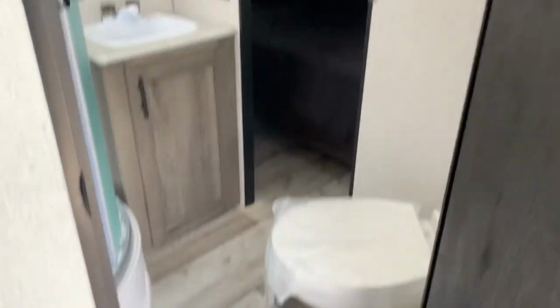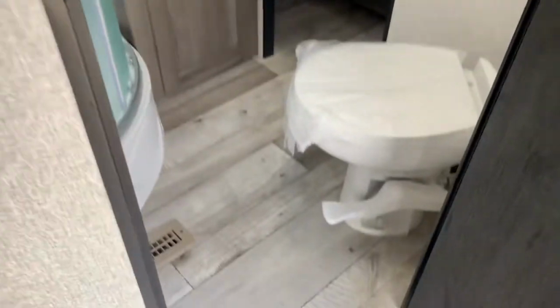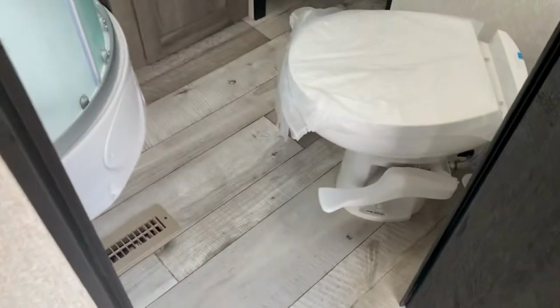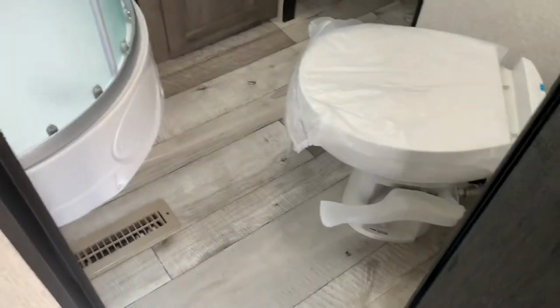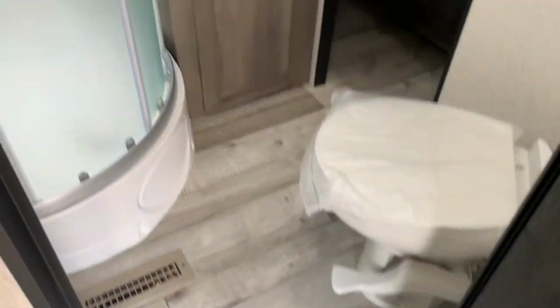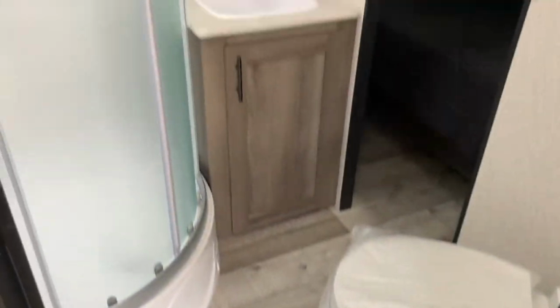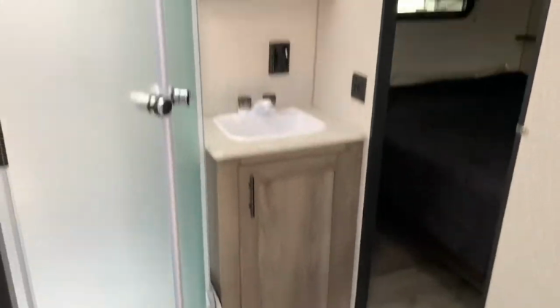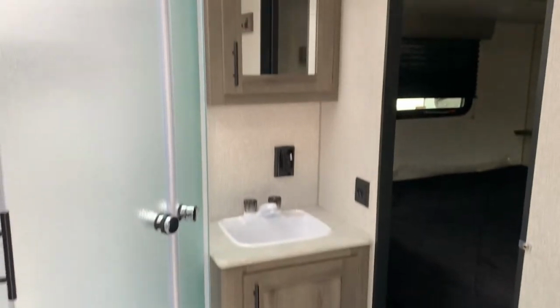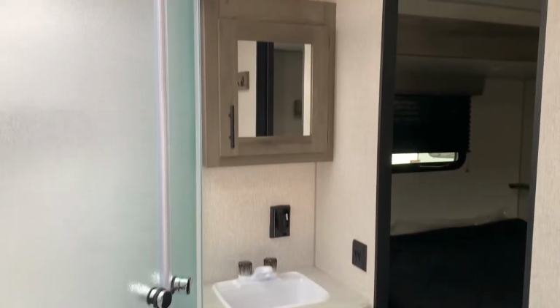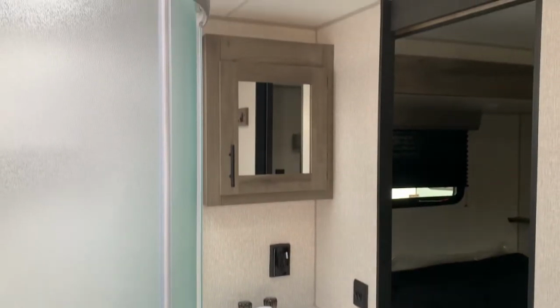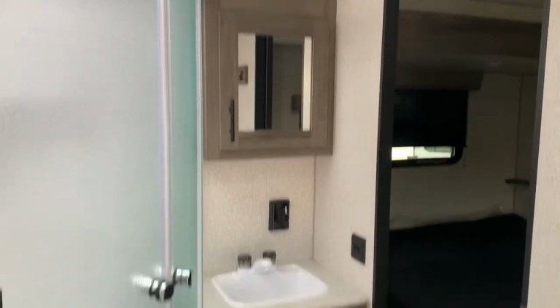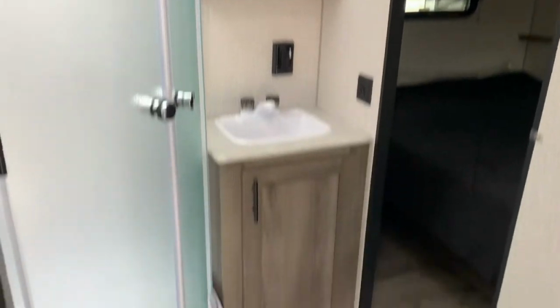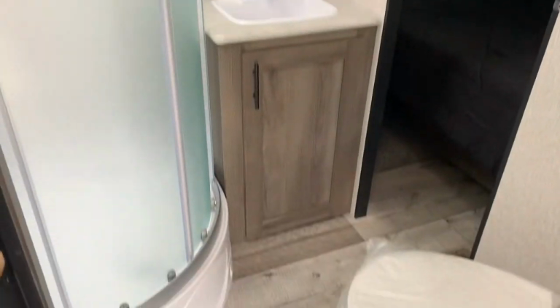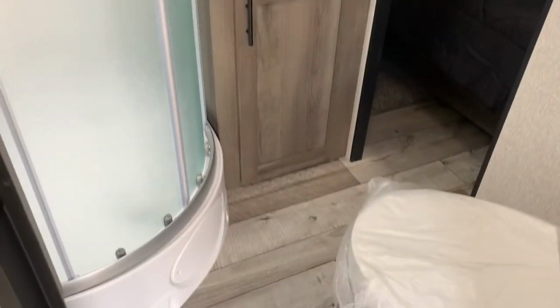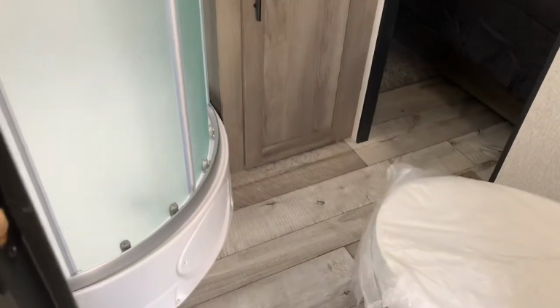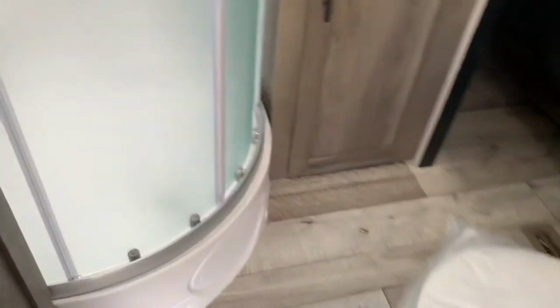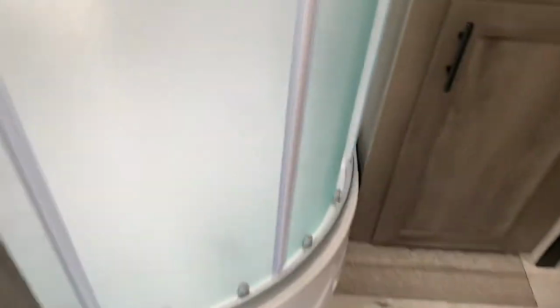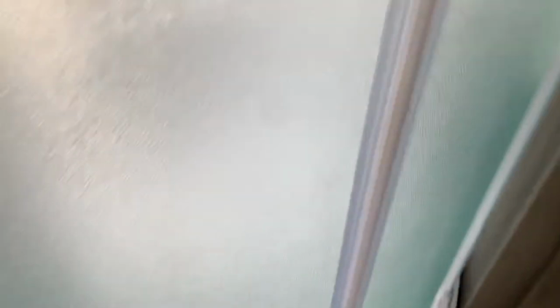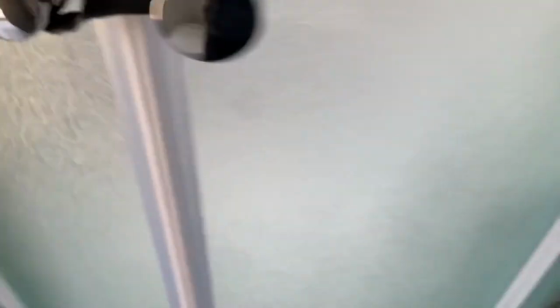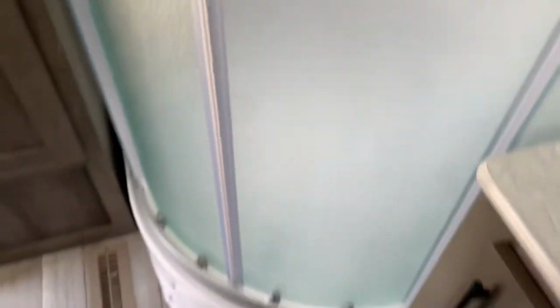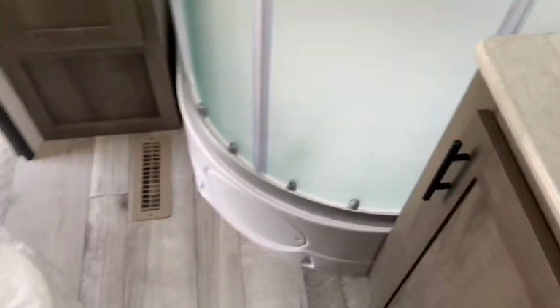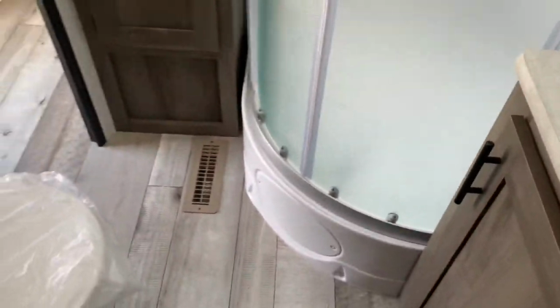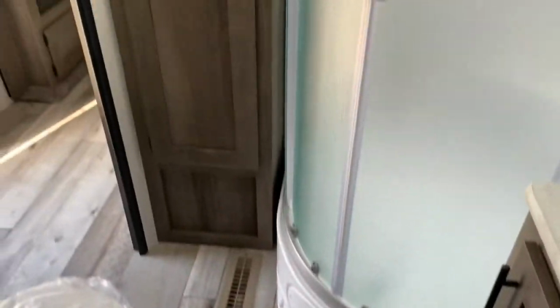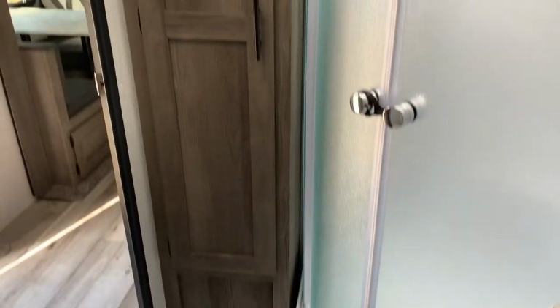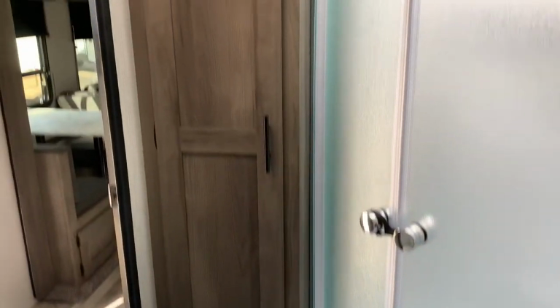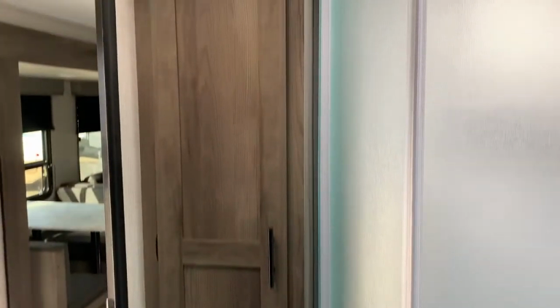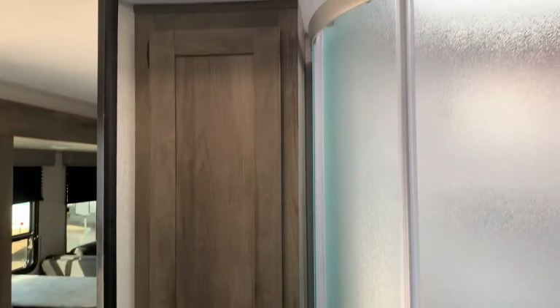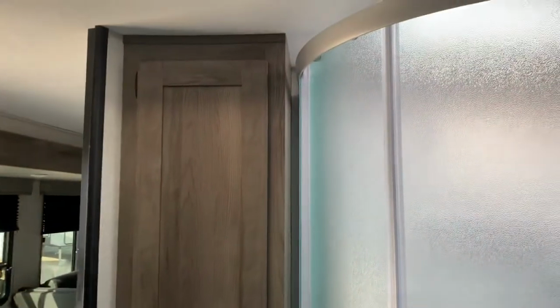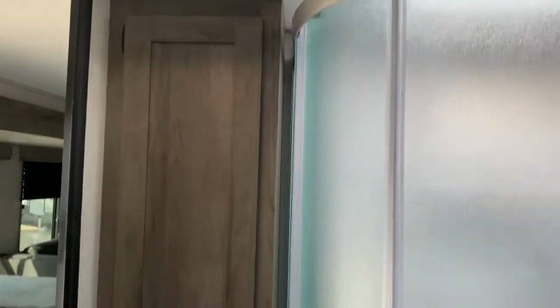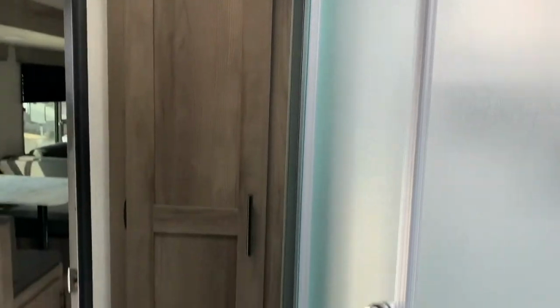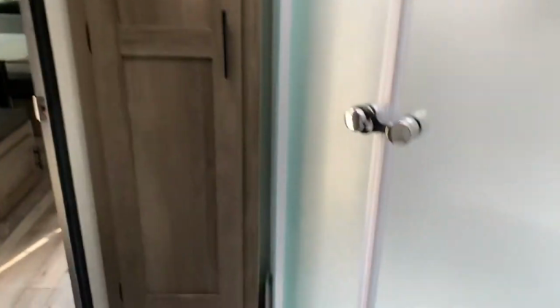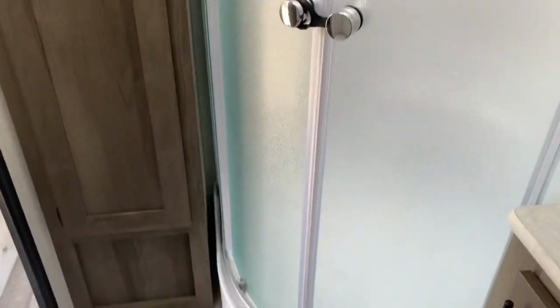Check out the master bedroom and bathroom — it's pass-through so easily accessible. There's a fully enclosed shower with glass around, and you have storage for towels, which is great. You can never have enough storage.